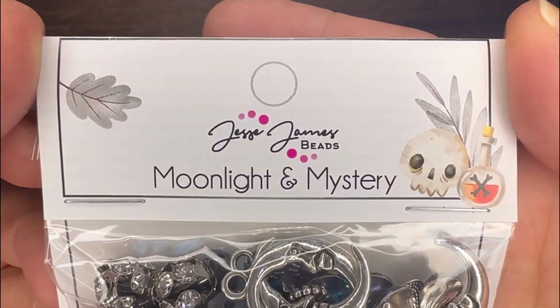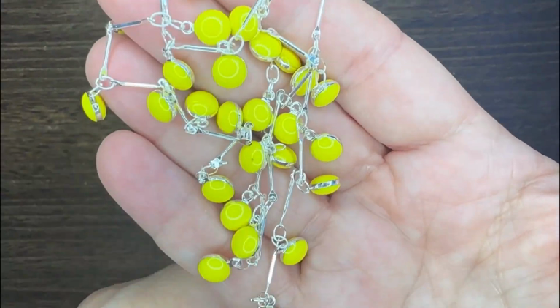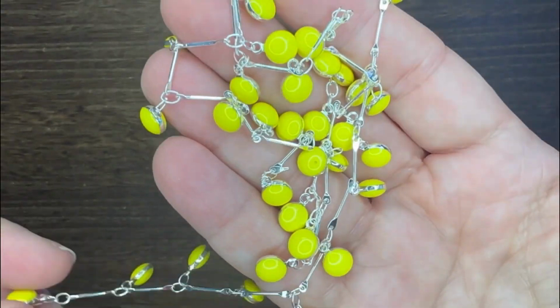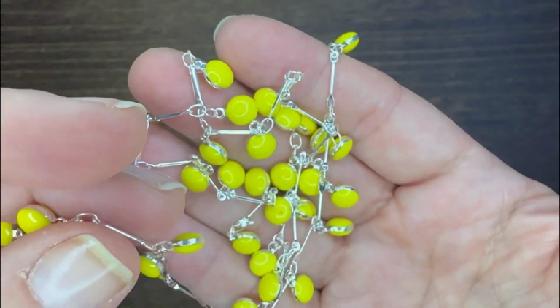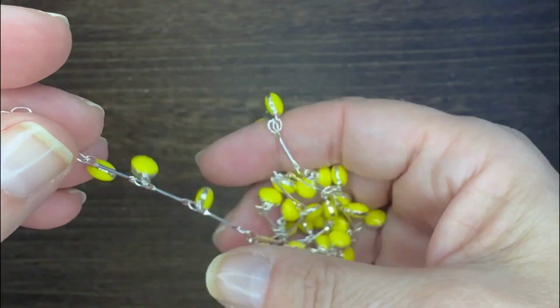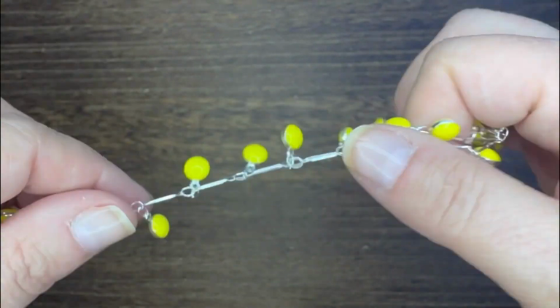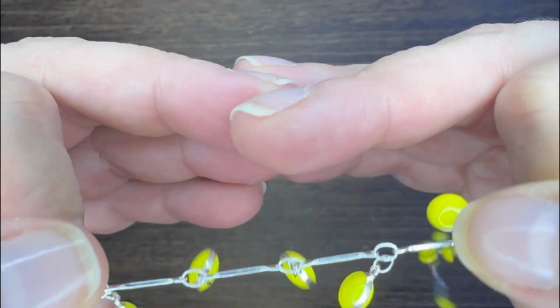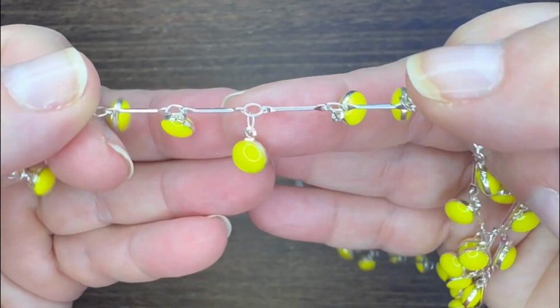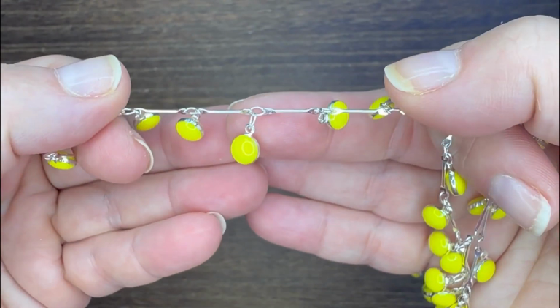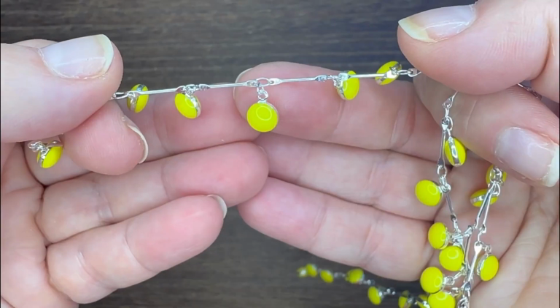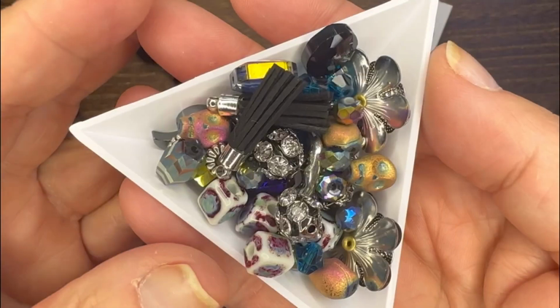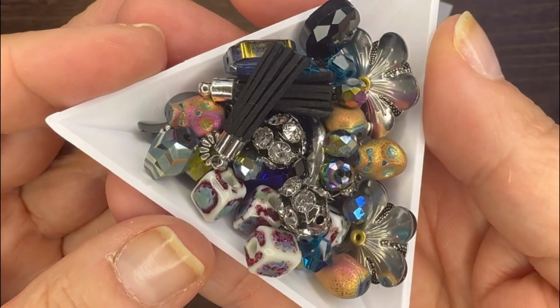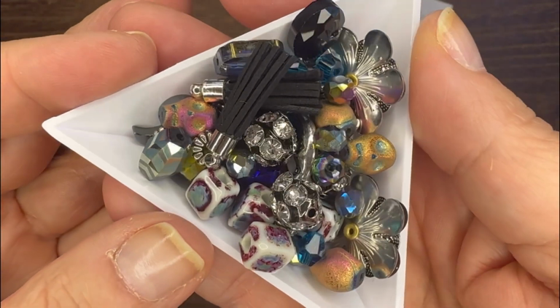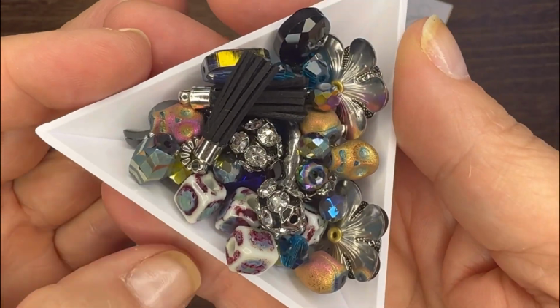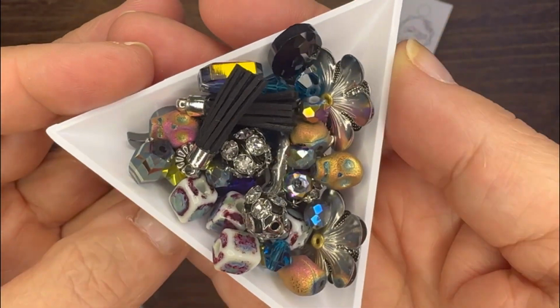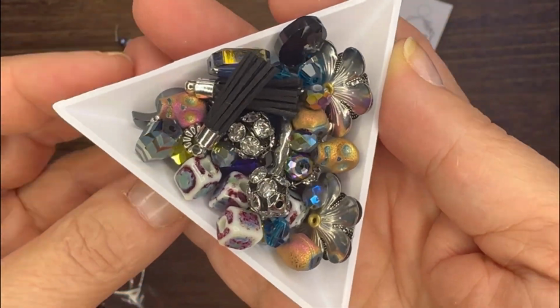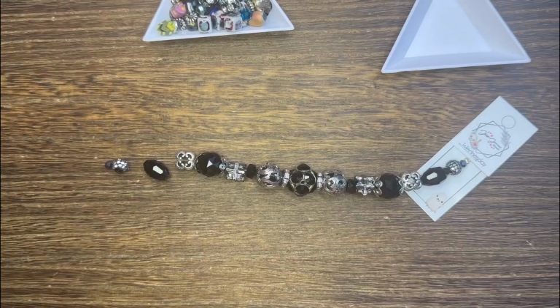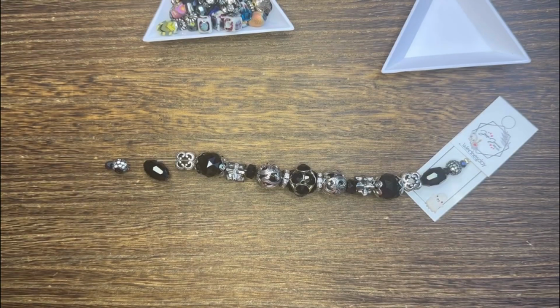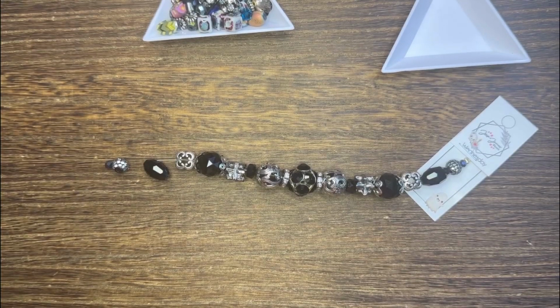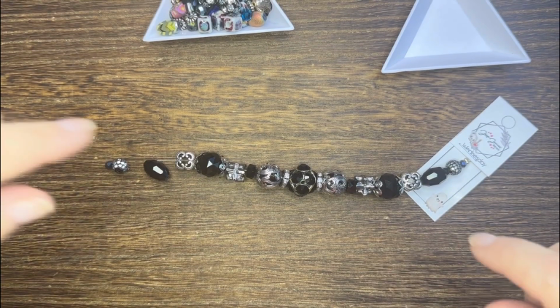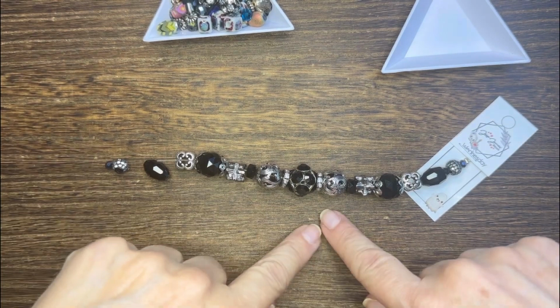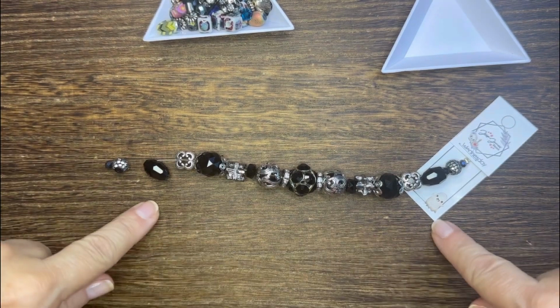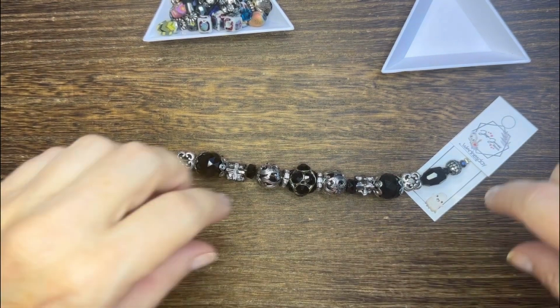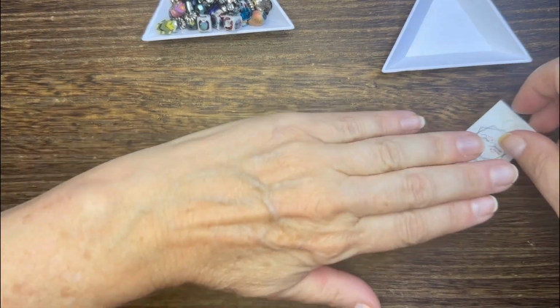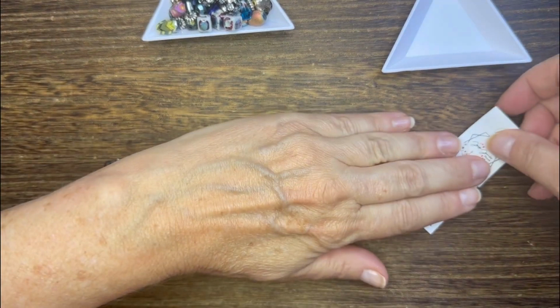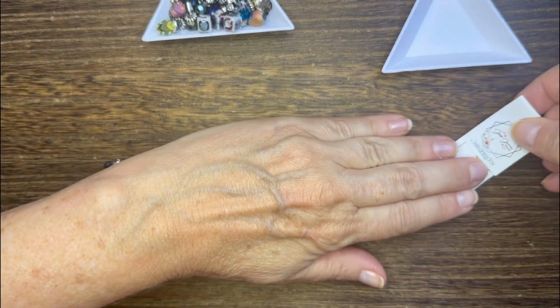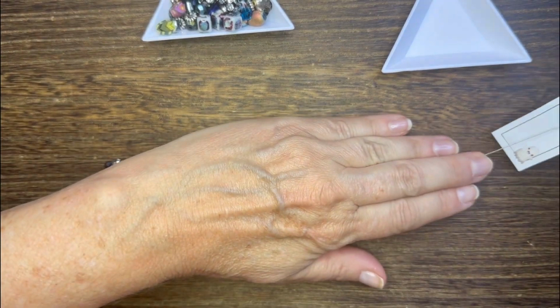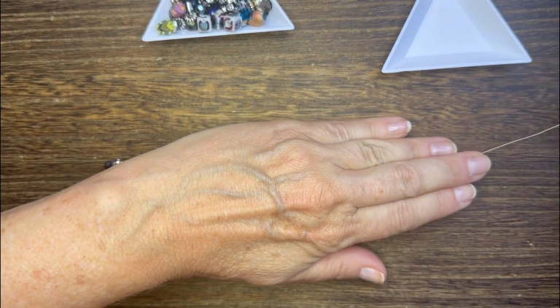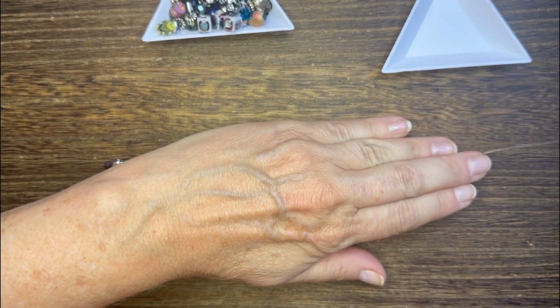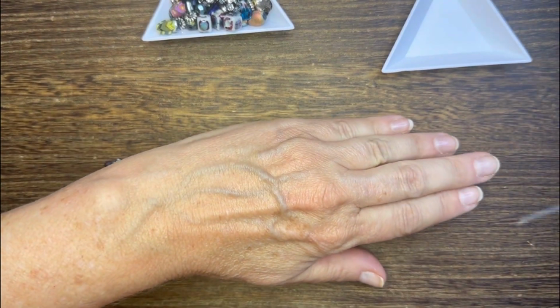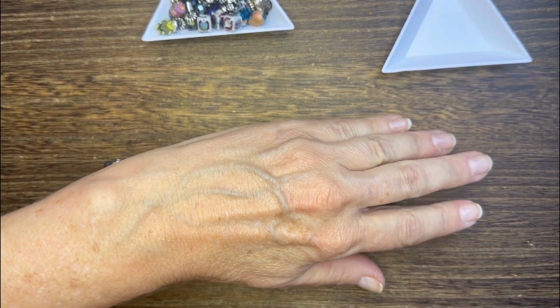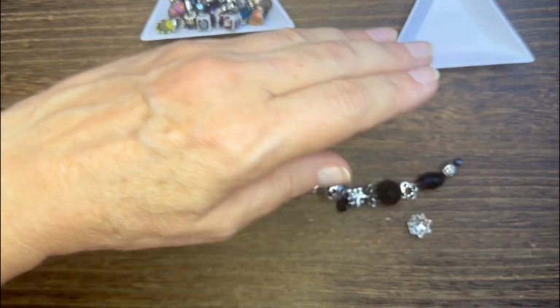I'm using the Wednesday strand, the Moonlight and Mystery bead mix, just a few pieces from that, and the JJB enamel dangle chain in the high visibility color.